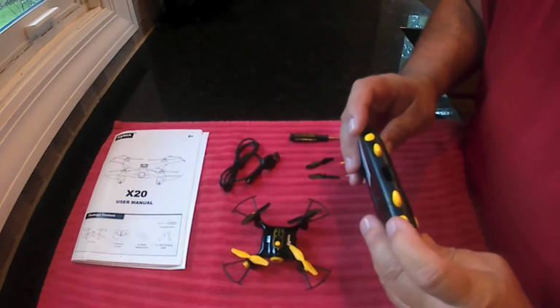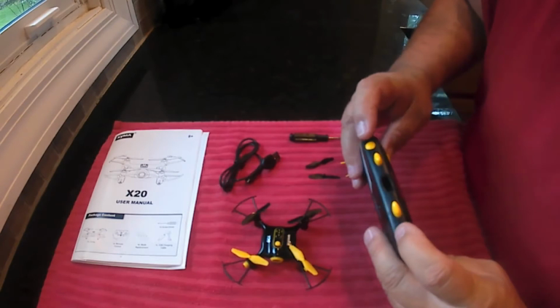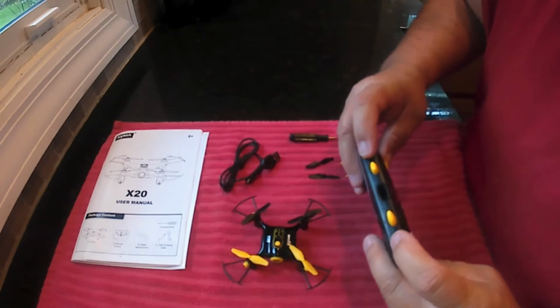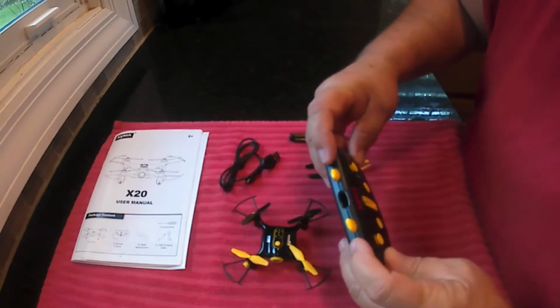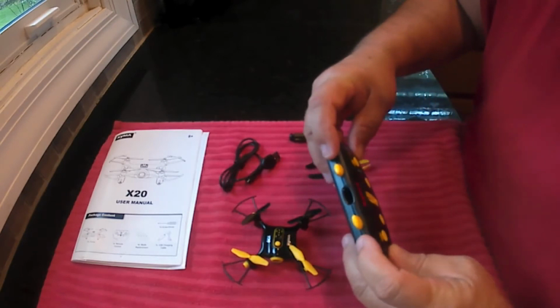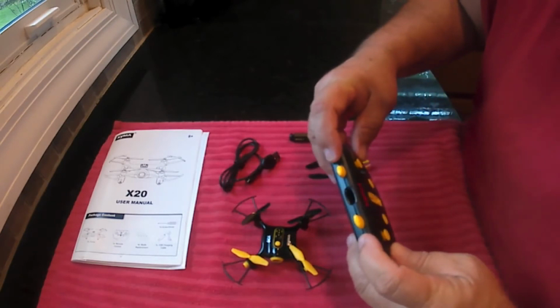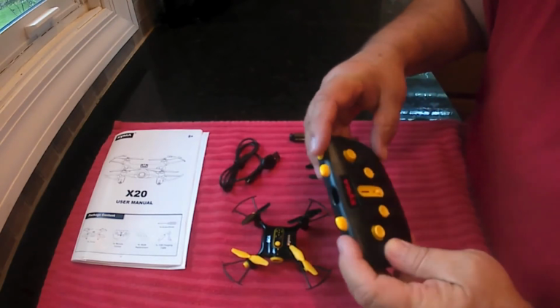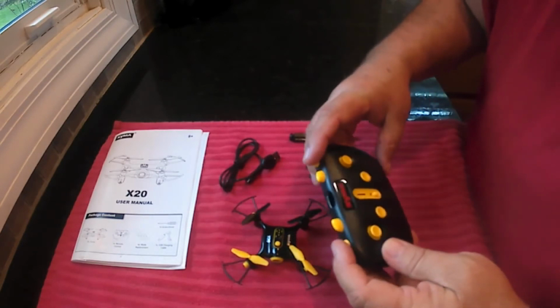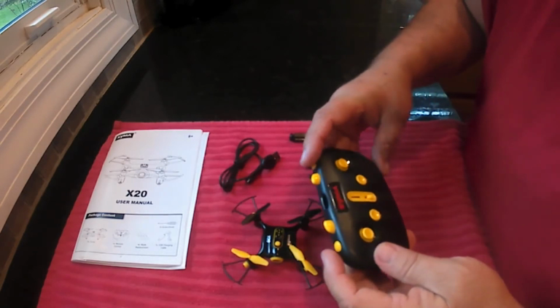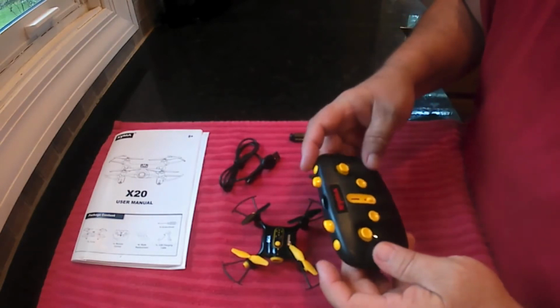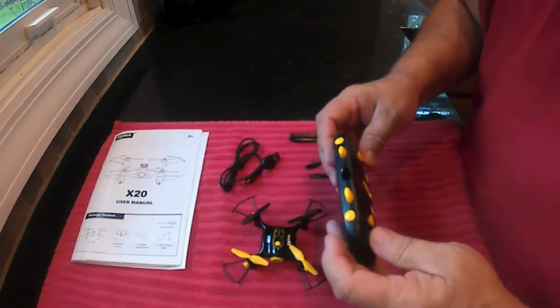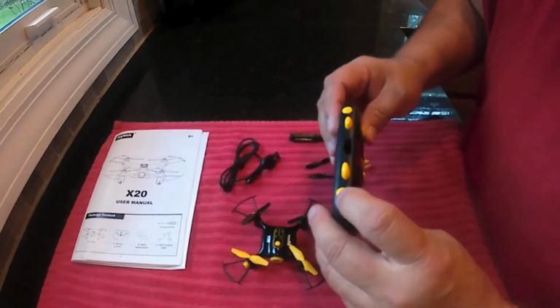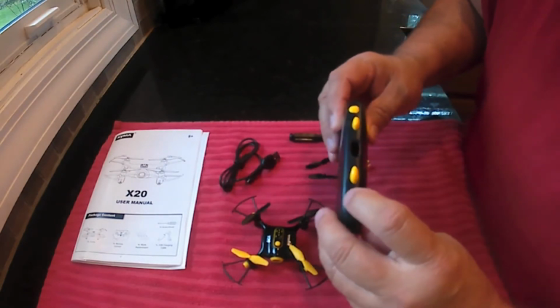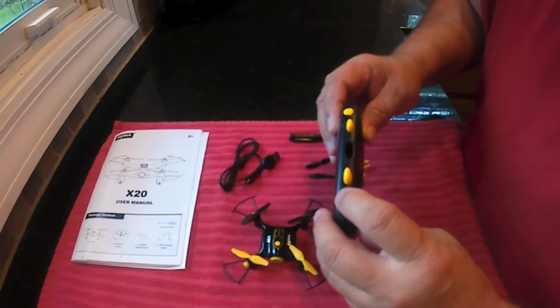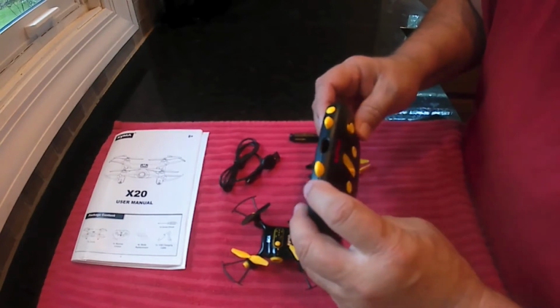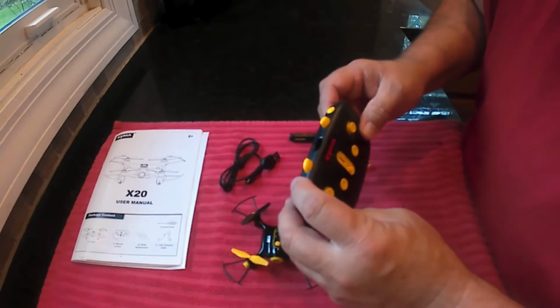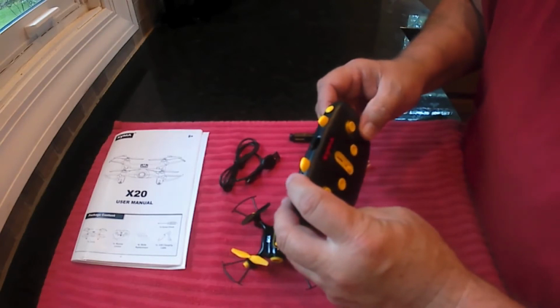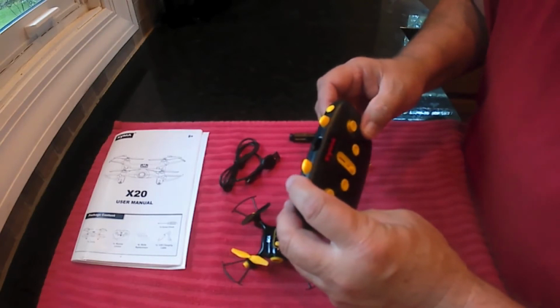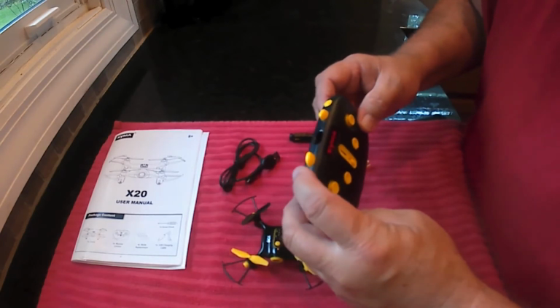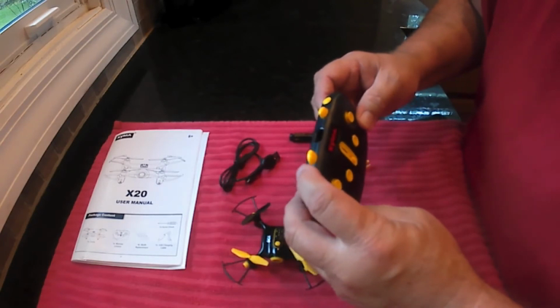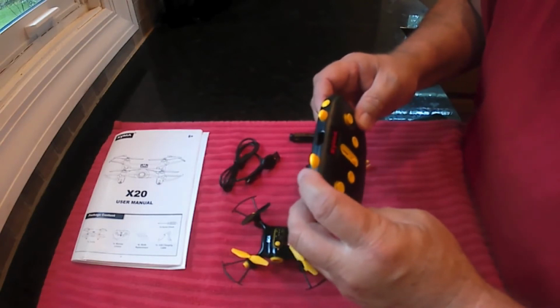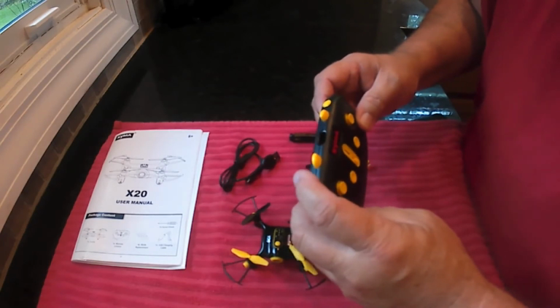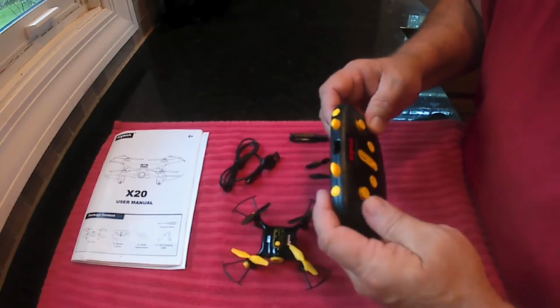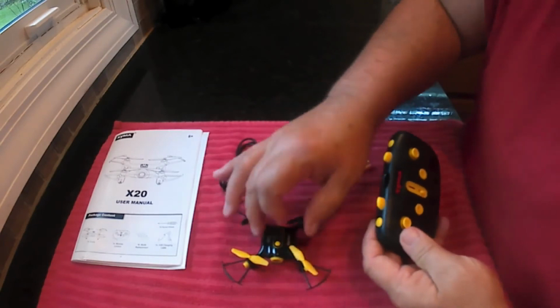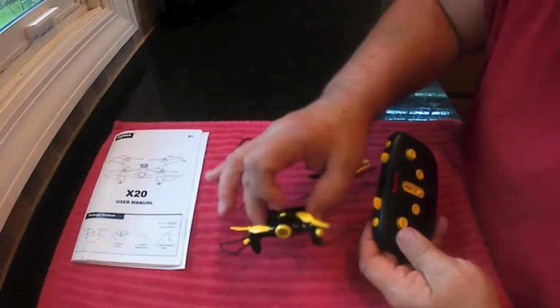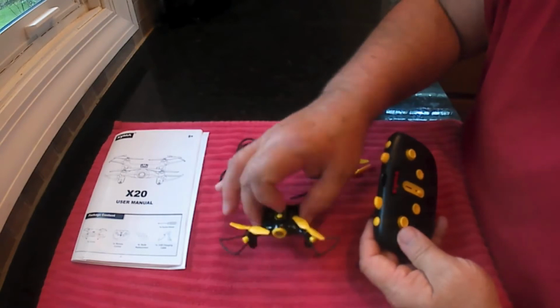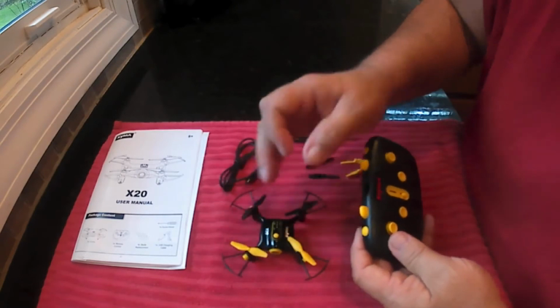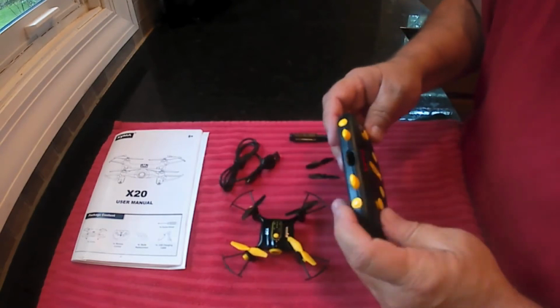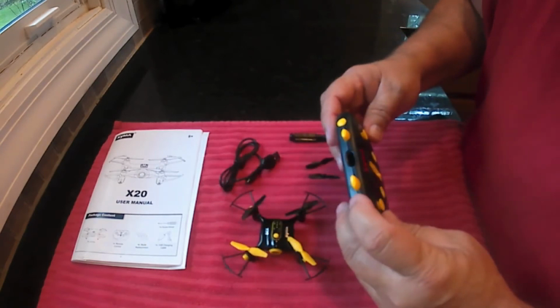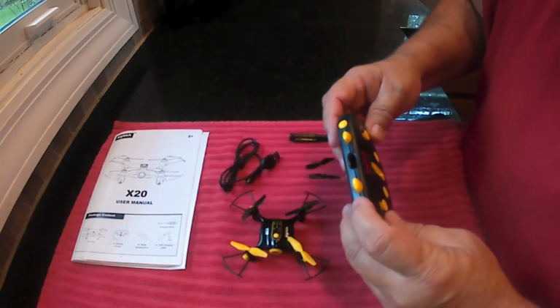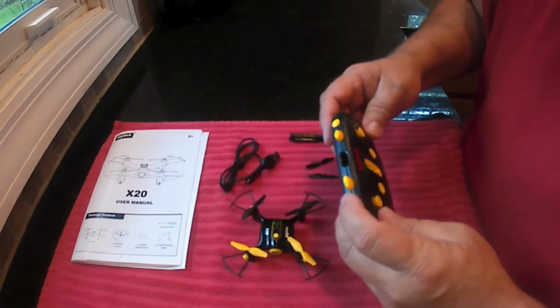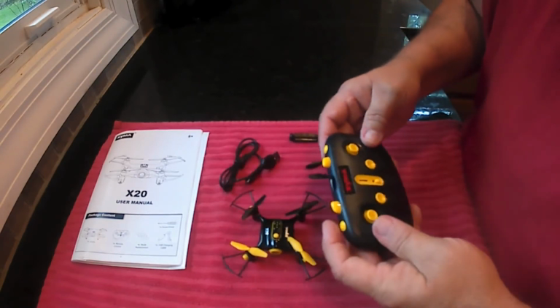You can push both these buttons at the same time and it'll do auto takeoff and land. You have this button on the left: if you short press it real quick, it'll change the speed because you do have a couple different speeds on this. Or if you long press it, you go into headless mode.